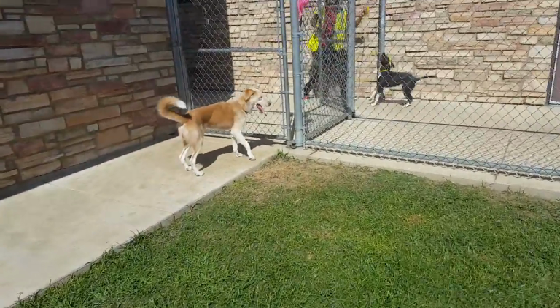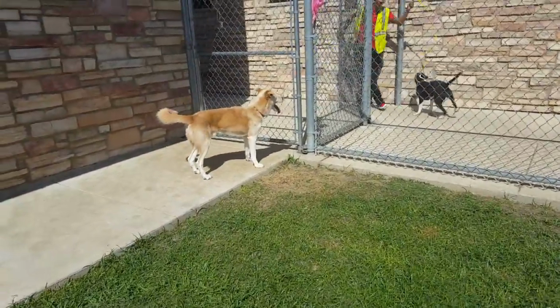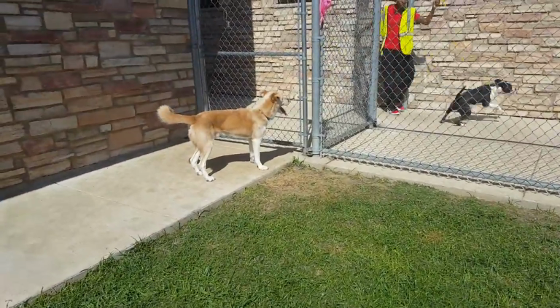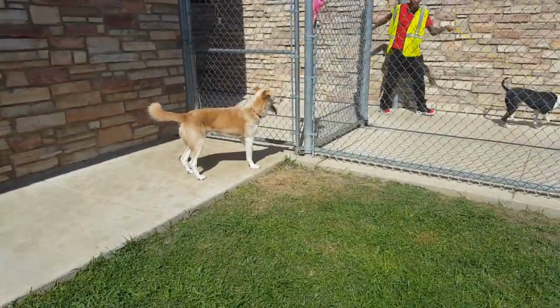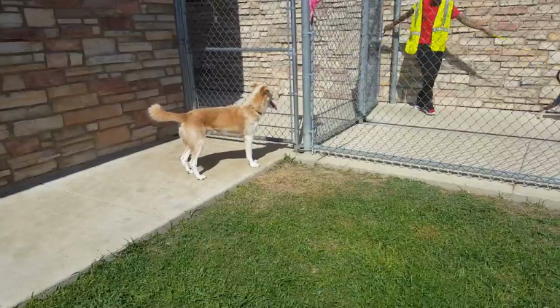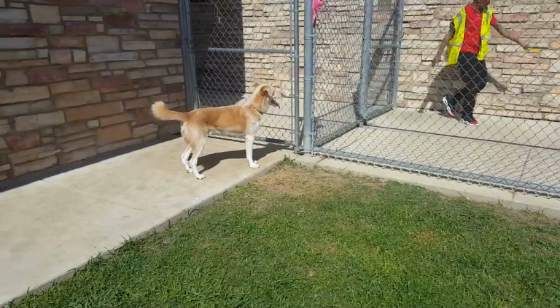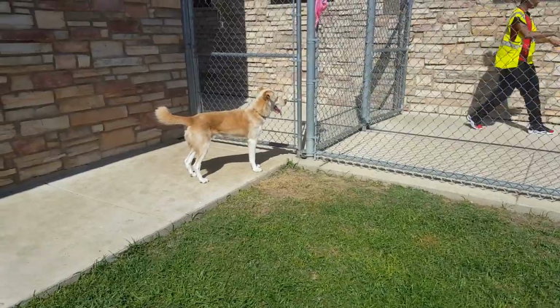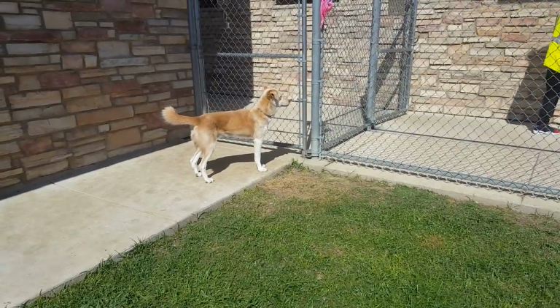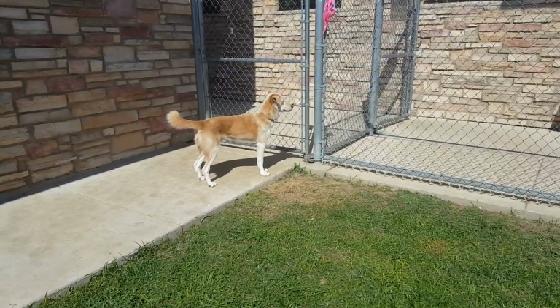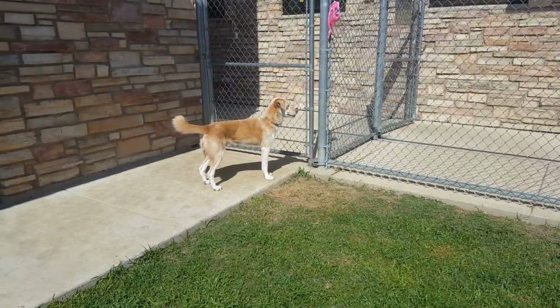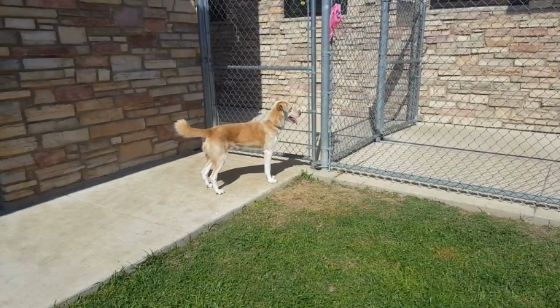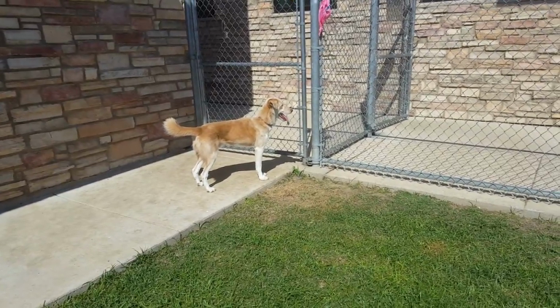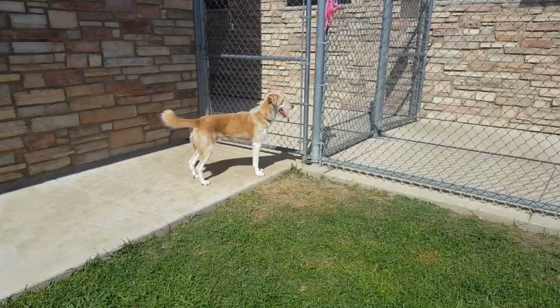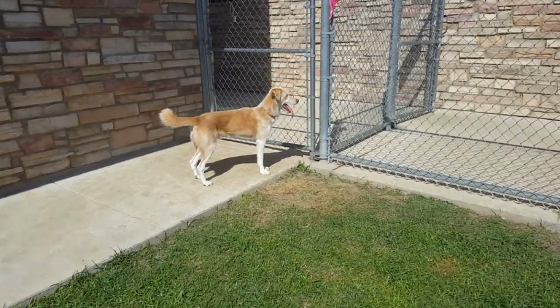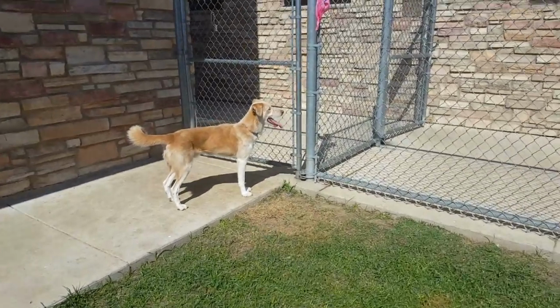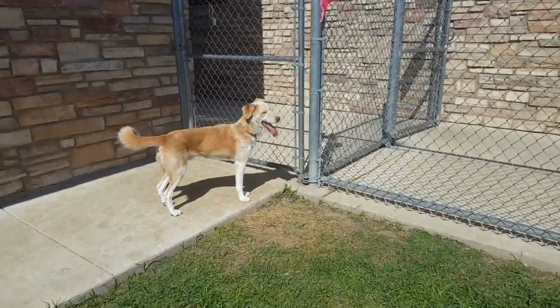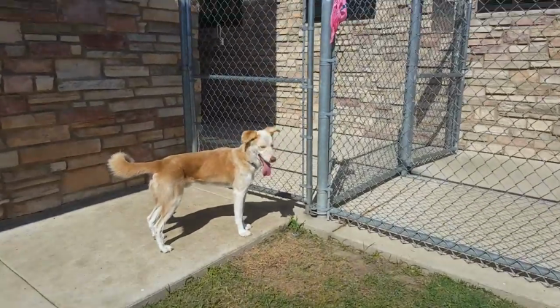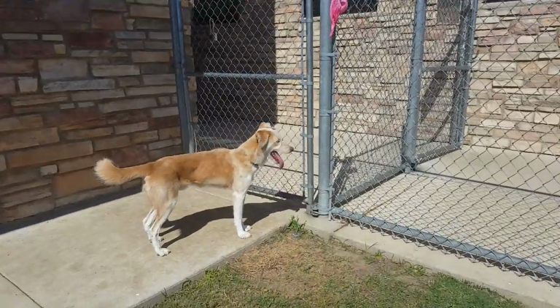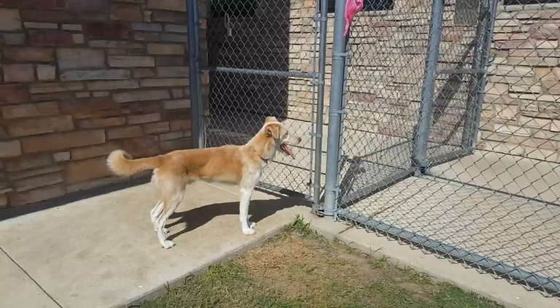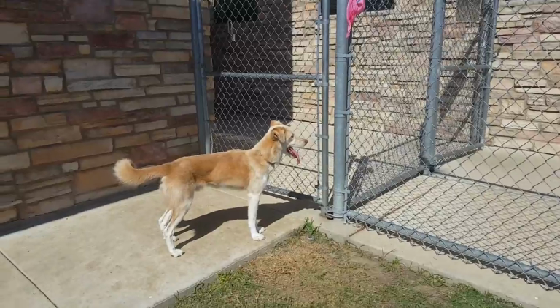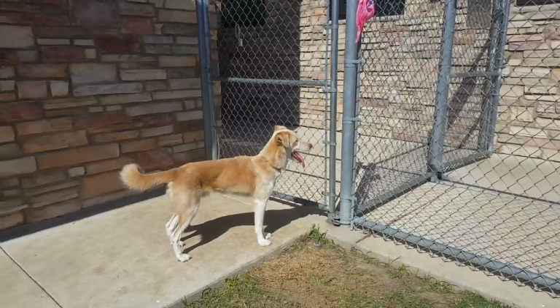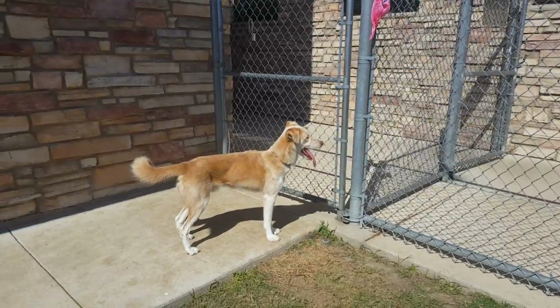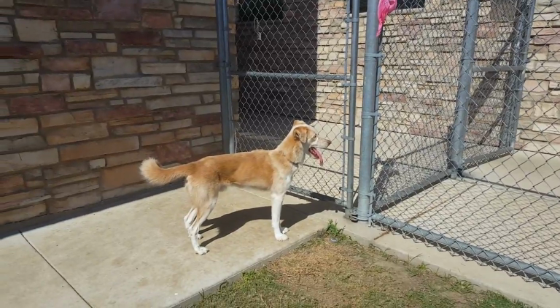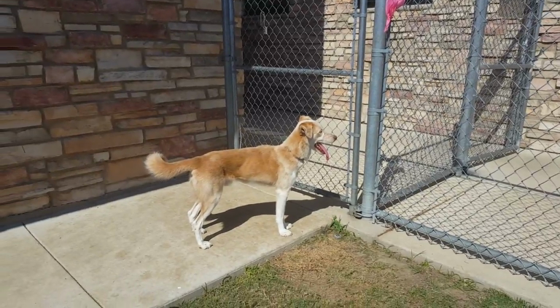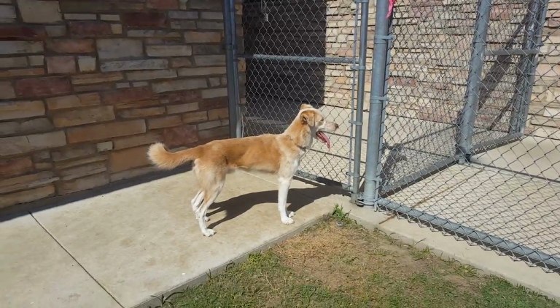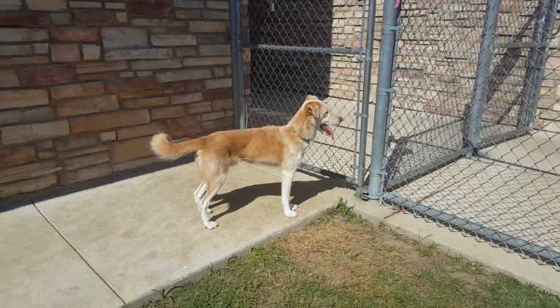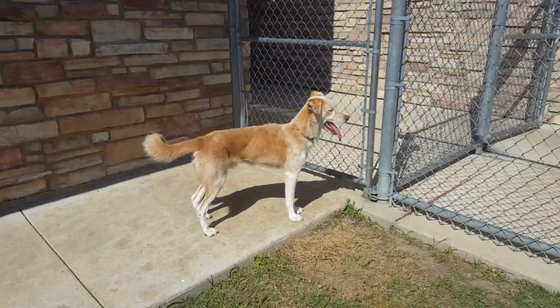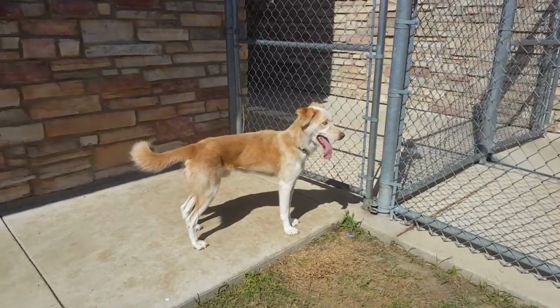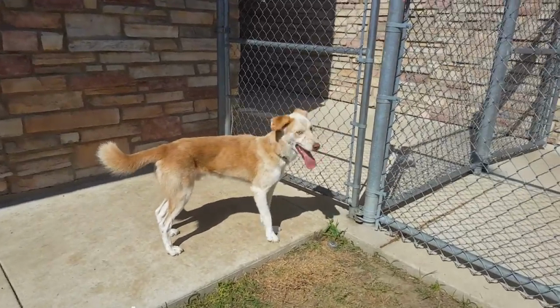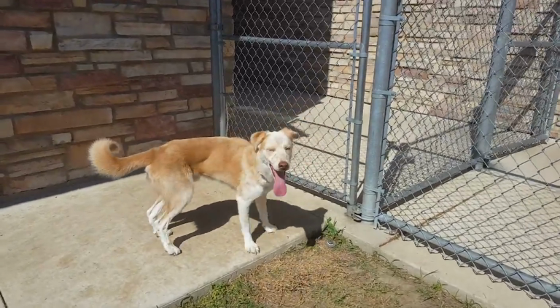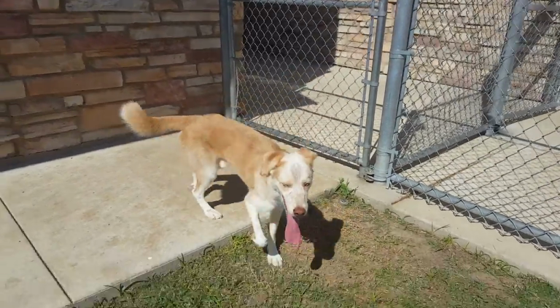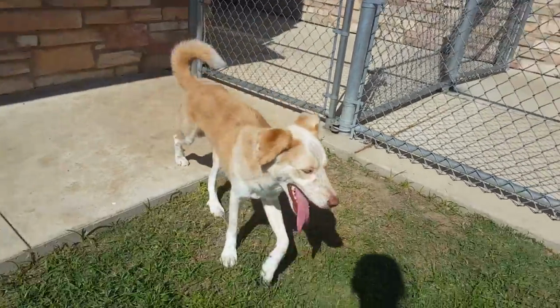You can come meet Bogey at Irving Animal Care Campus. We're located near the south entrance of the DFW Airport and we're open to the public Tuesday through Saturday, so you can meet the pets and see if they're going to be the right fit for you.